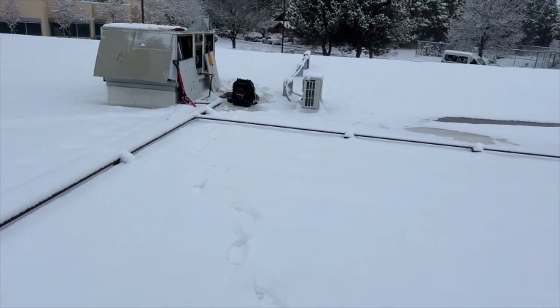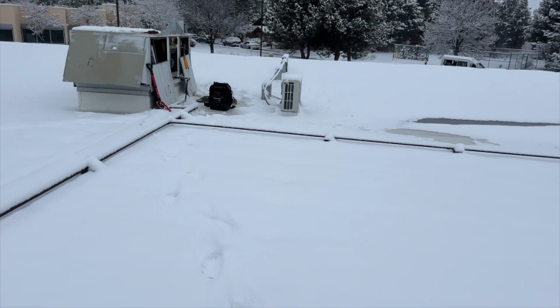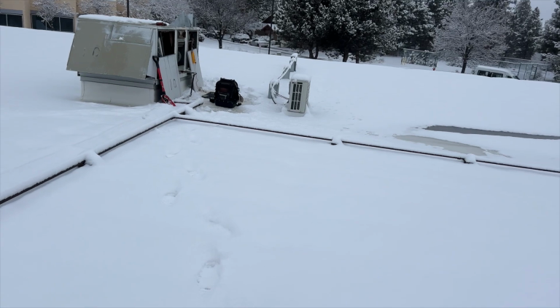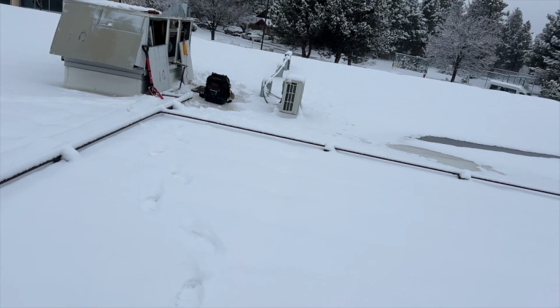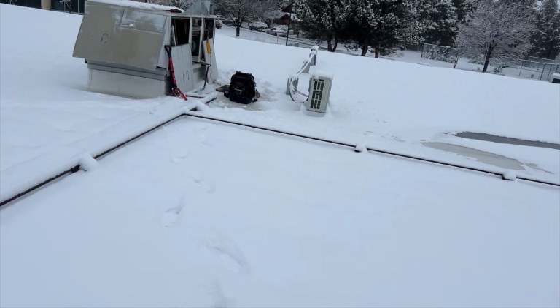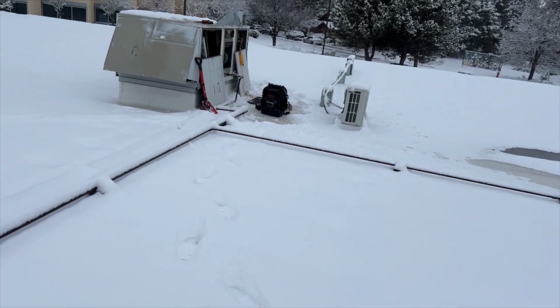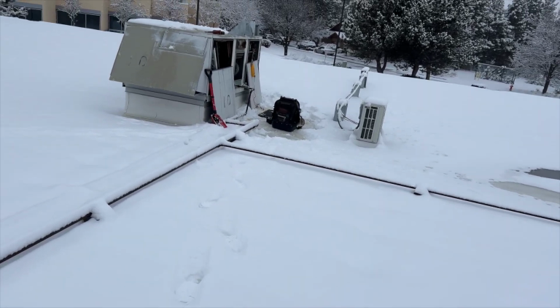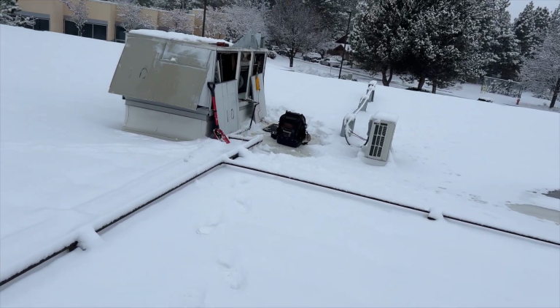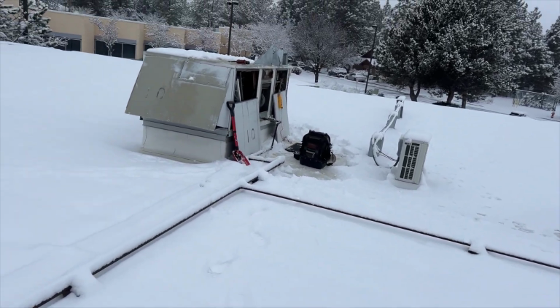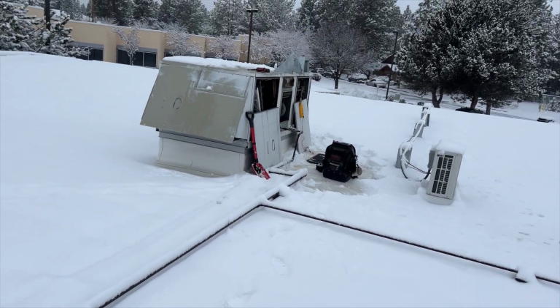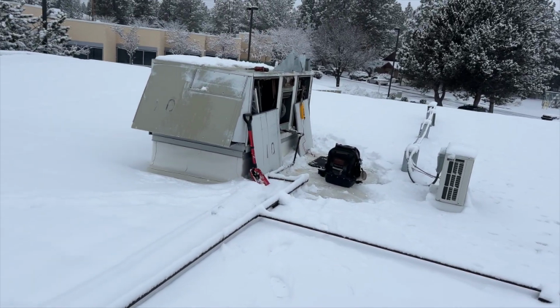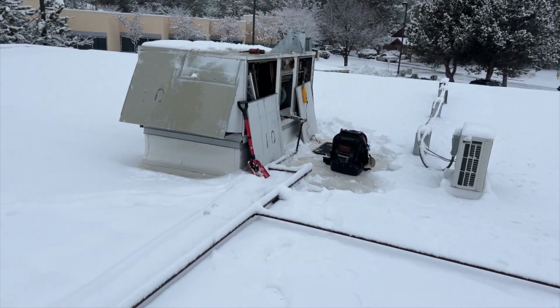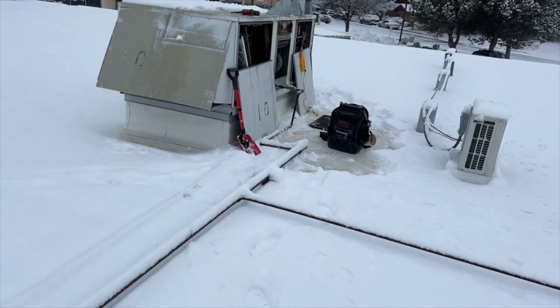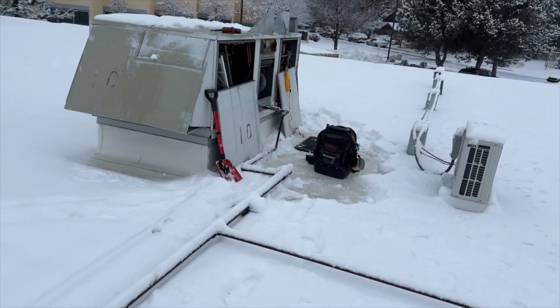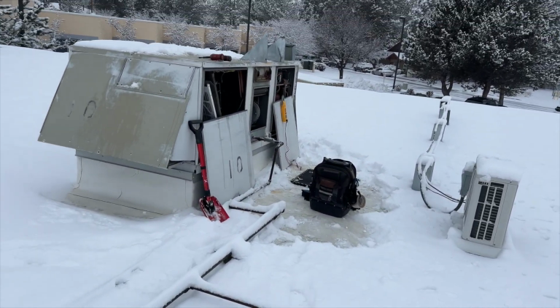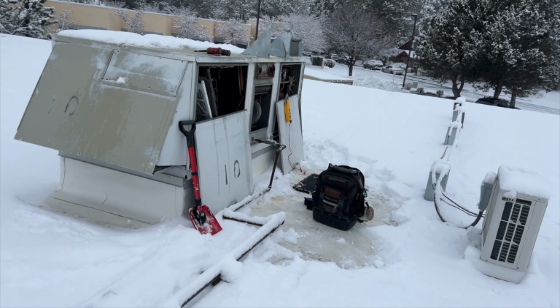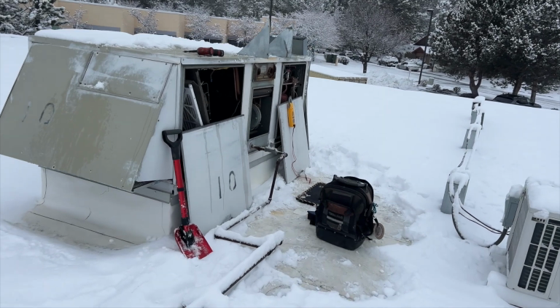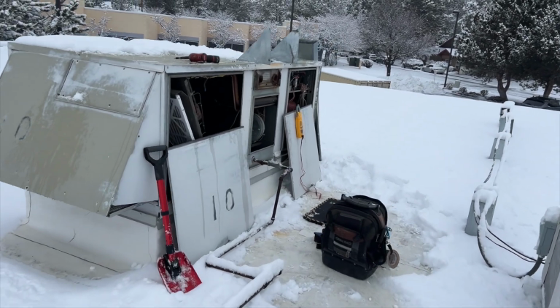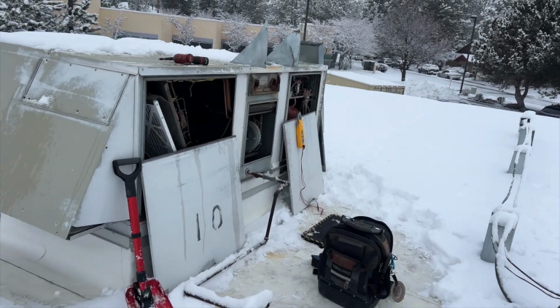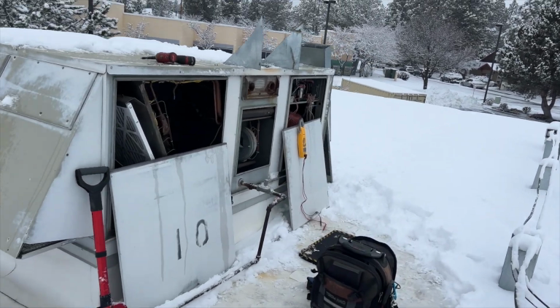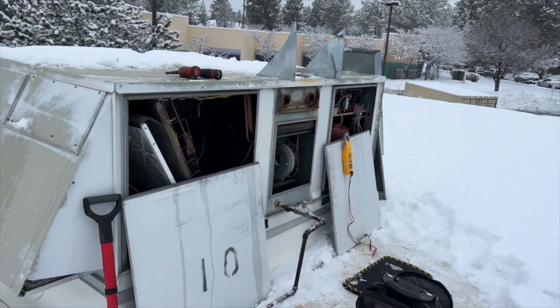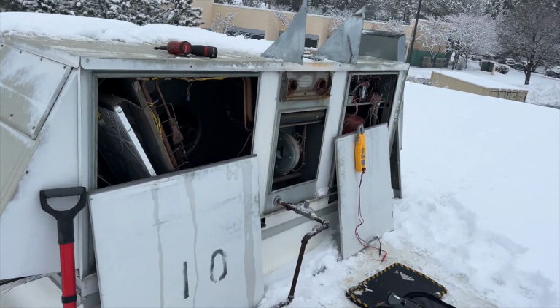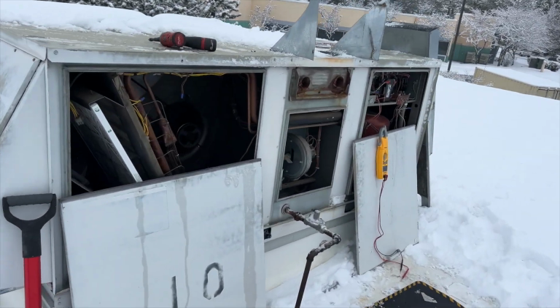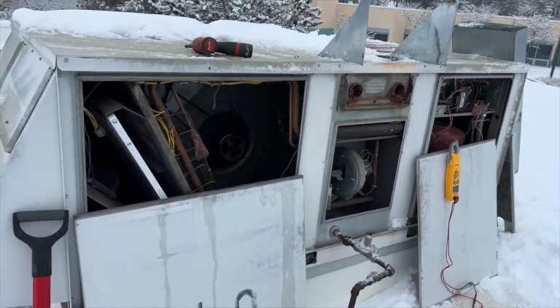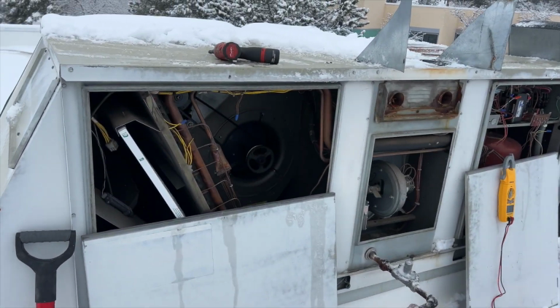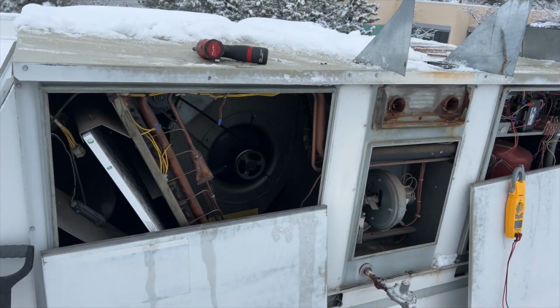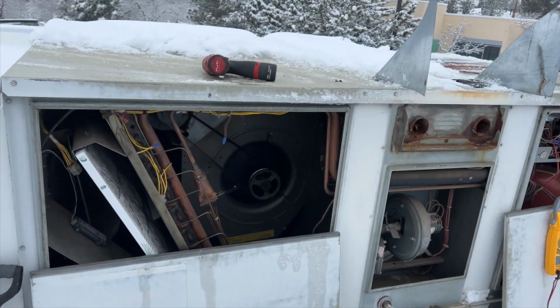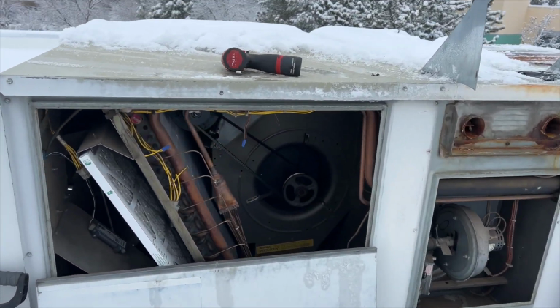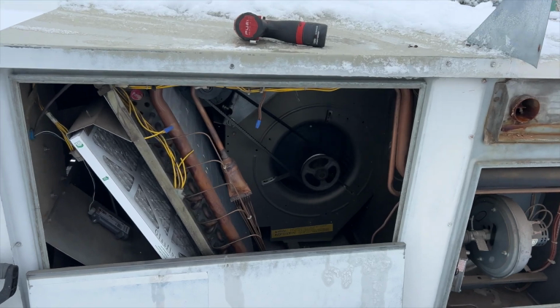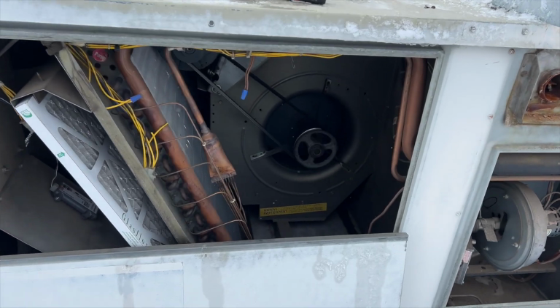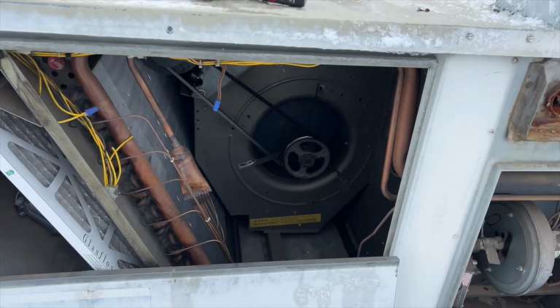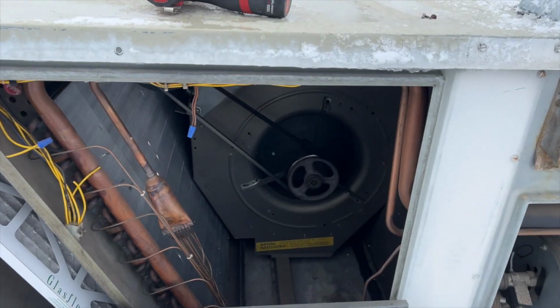It may have been some kind of lockout because I think I heard the blower motor kick on. Blower motor is operational. Sweet. Put the panel back on.